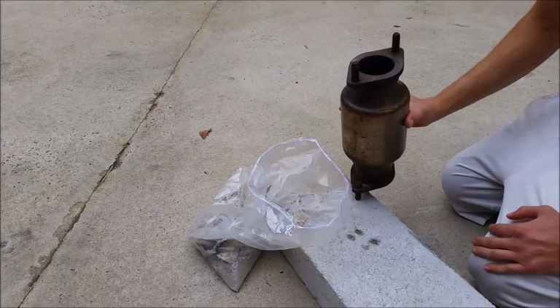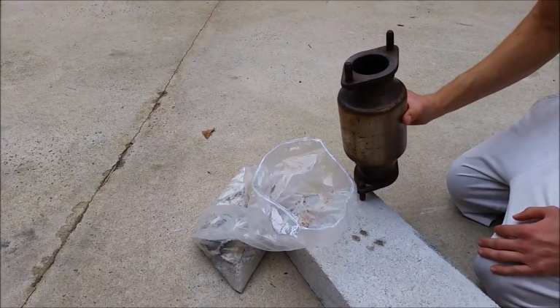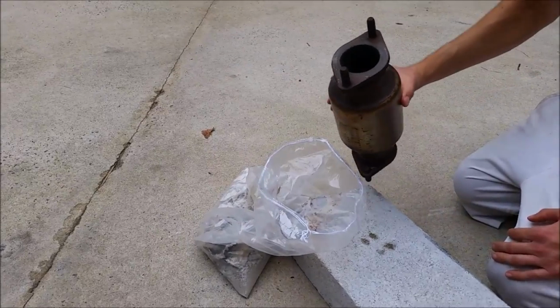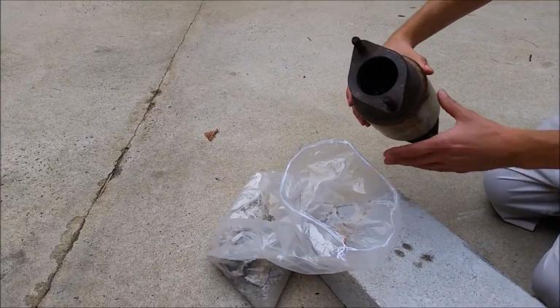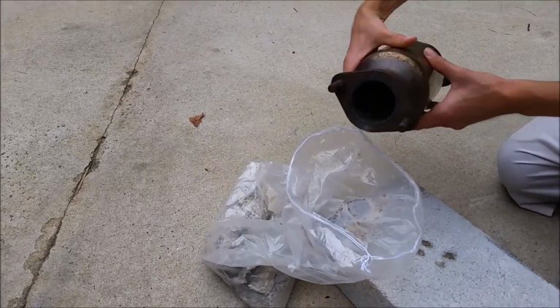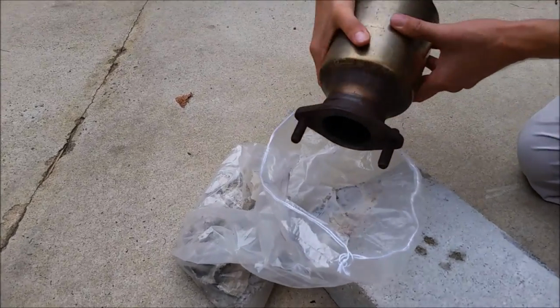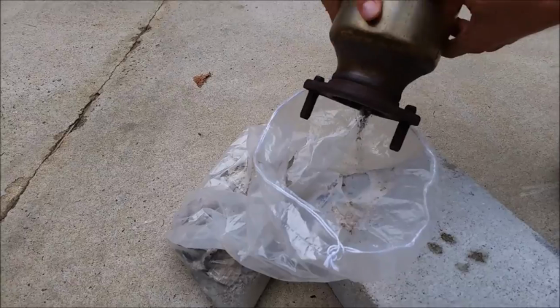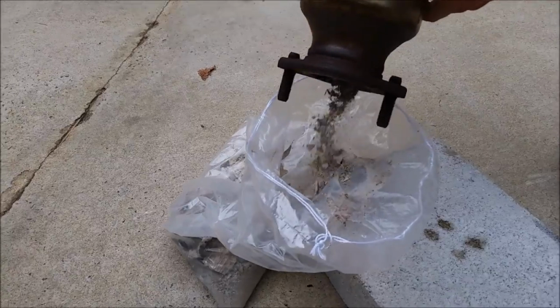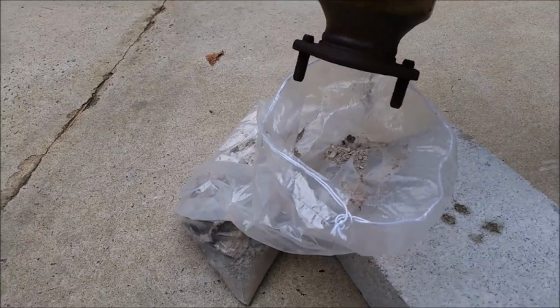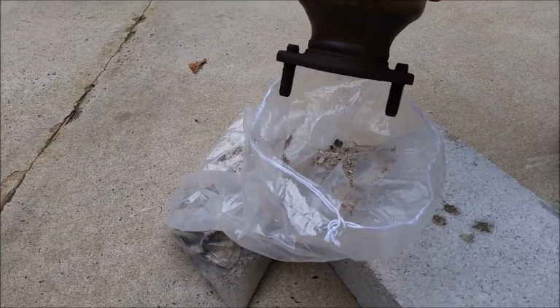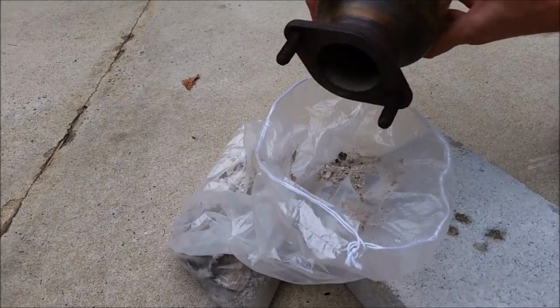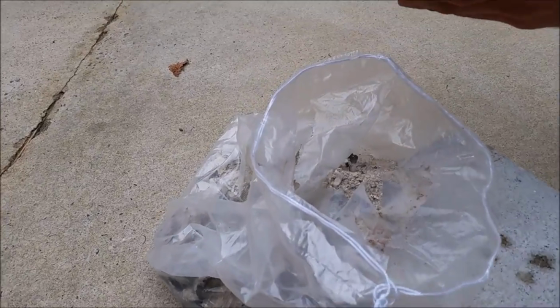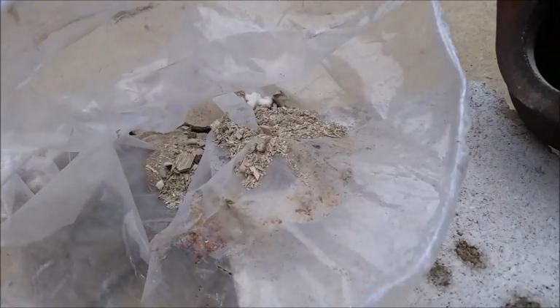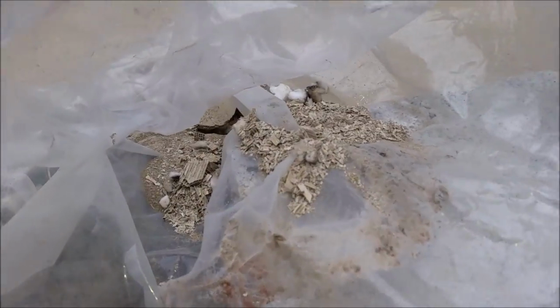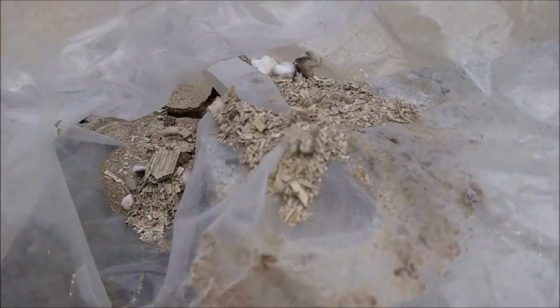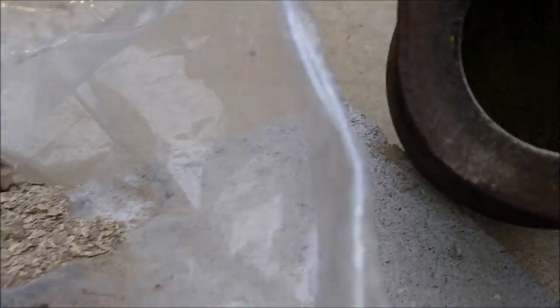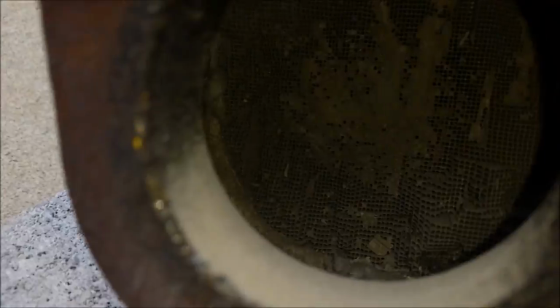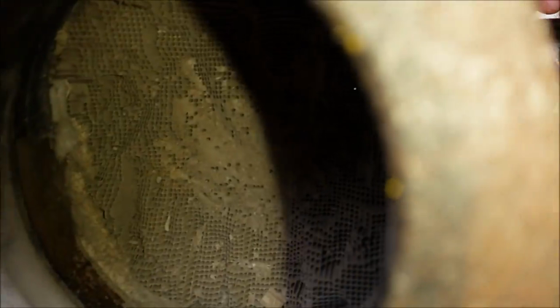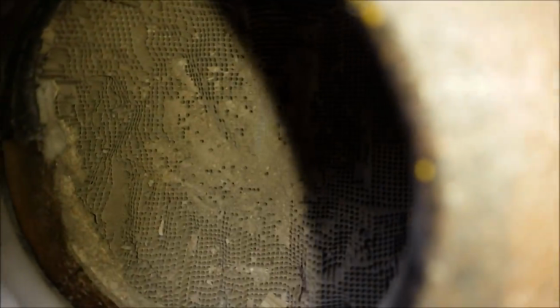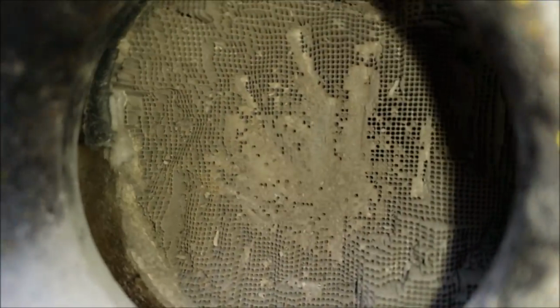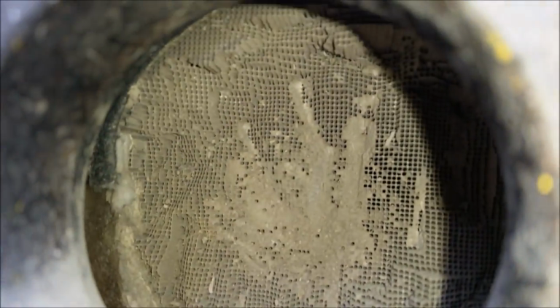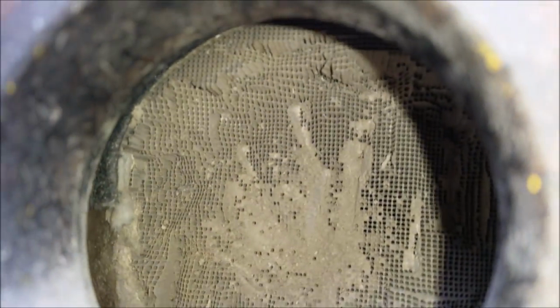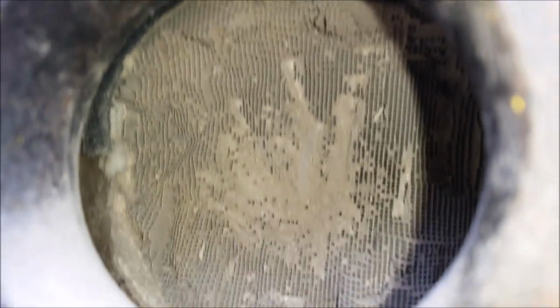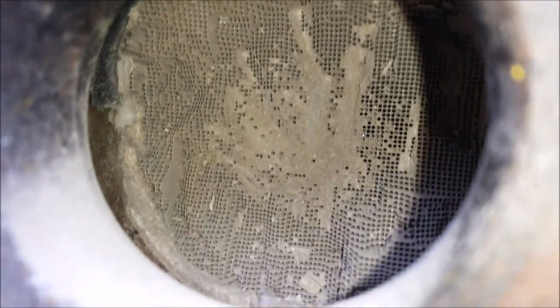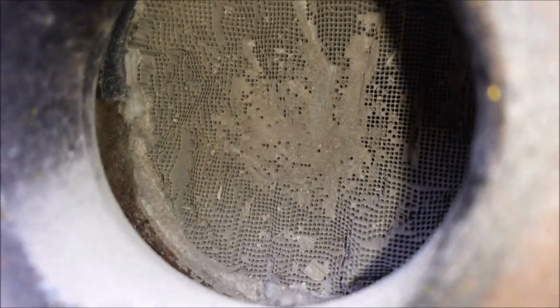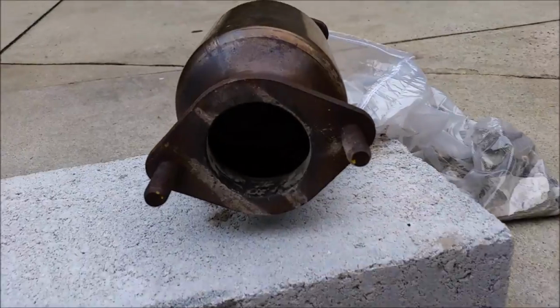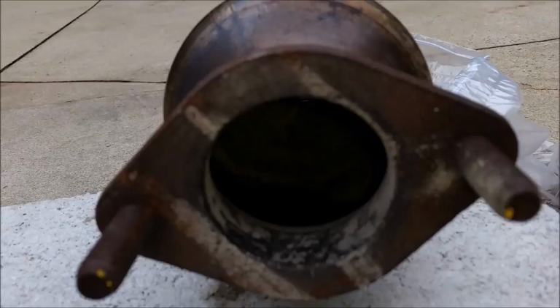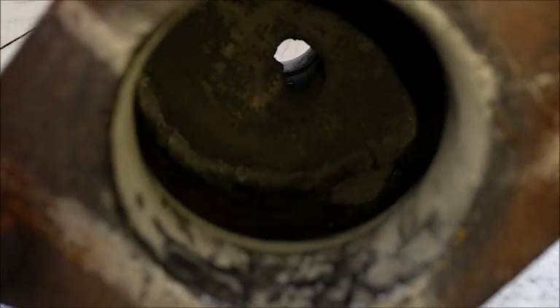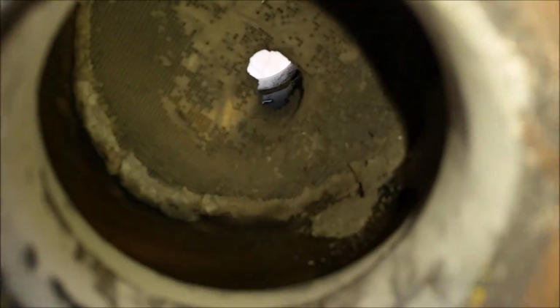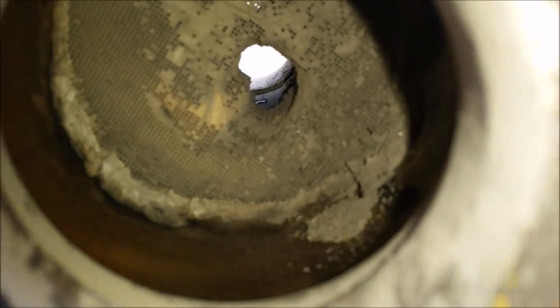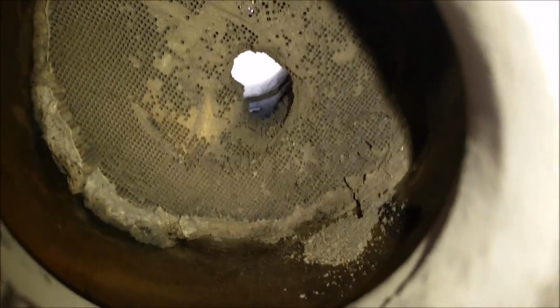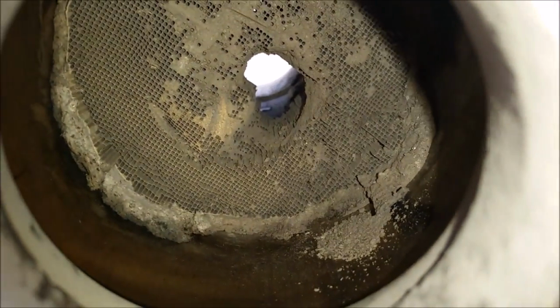As you're working on this you want to go ahead and pour out some of the excess — you can see we got a bag here for it. You can see the material inside the cat, and we'll go ahead and continue working on it. We're about halfway finished; you can see we've already got a hole punched through there.